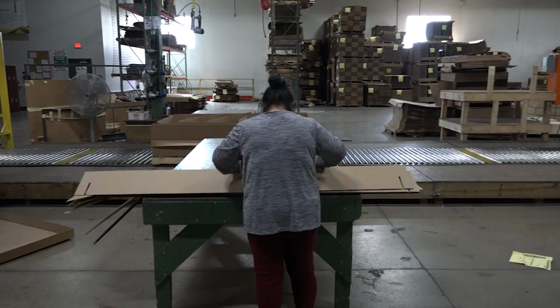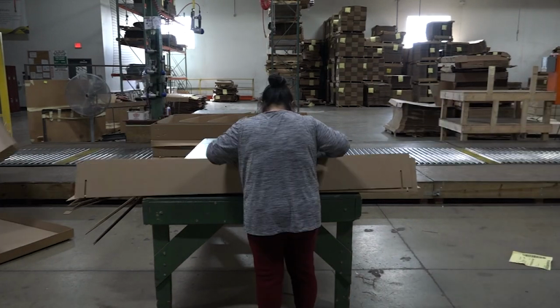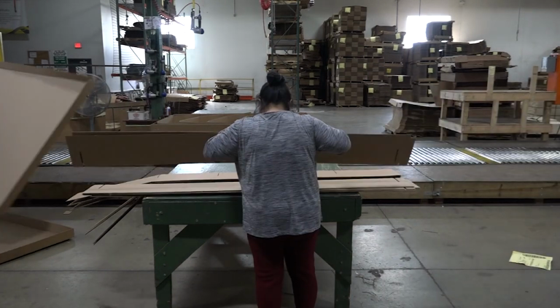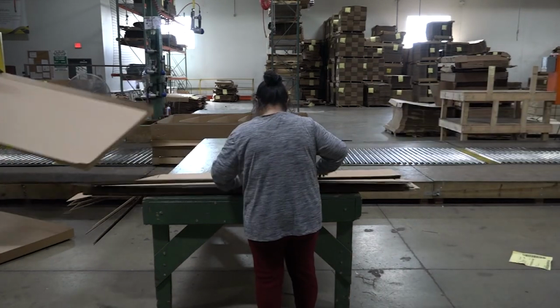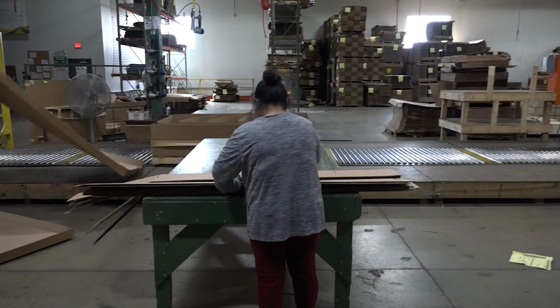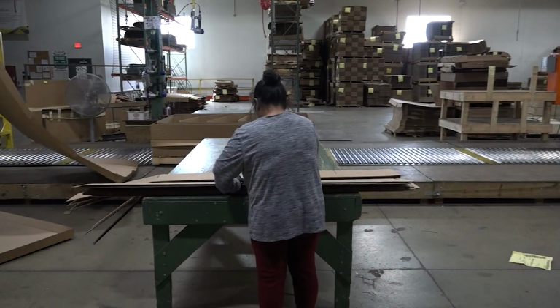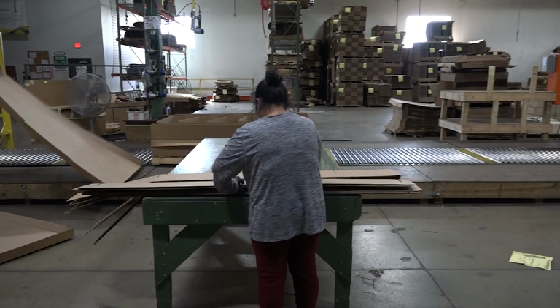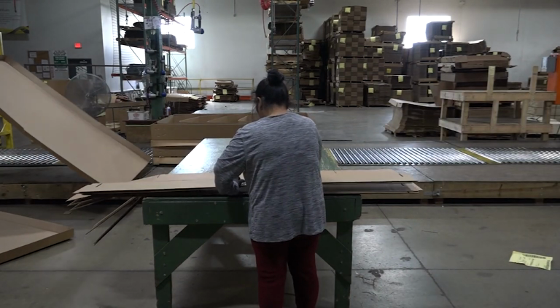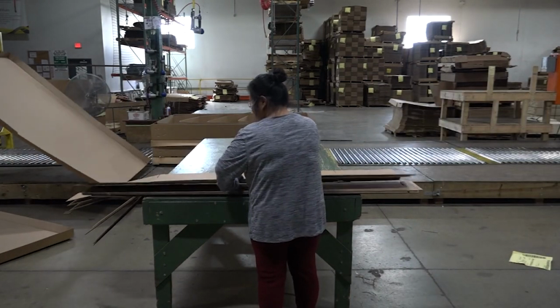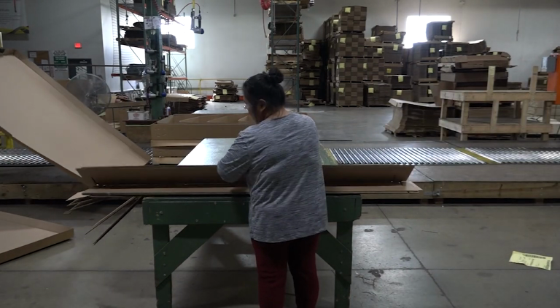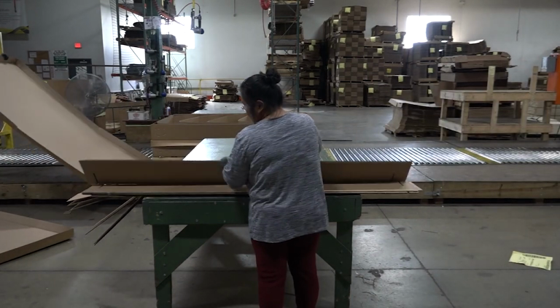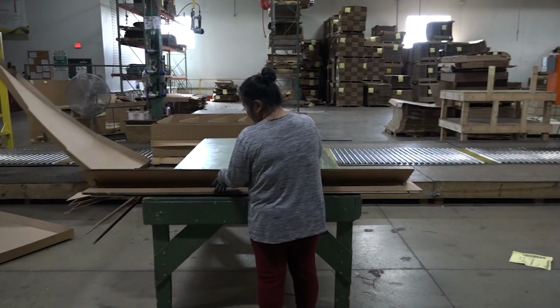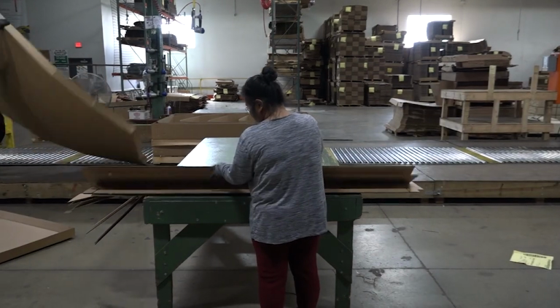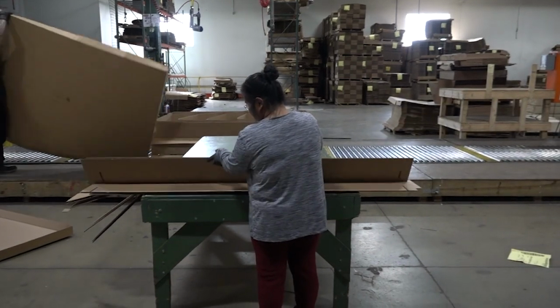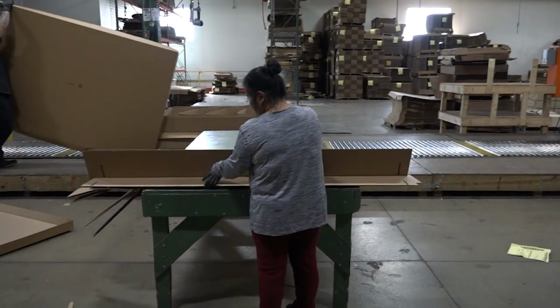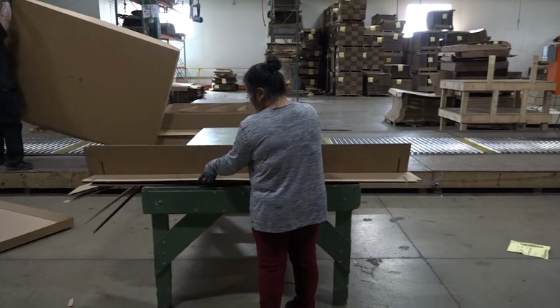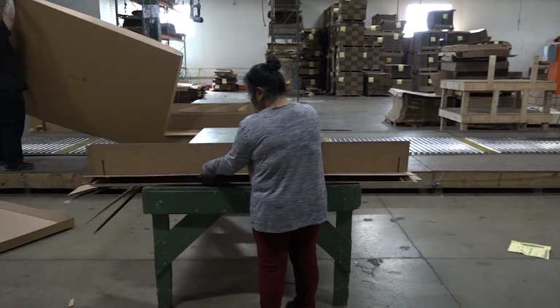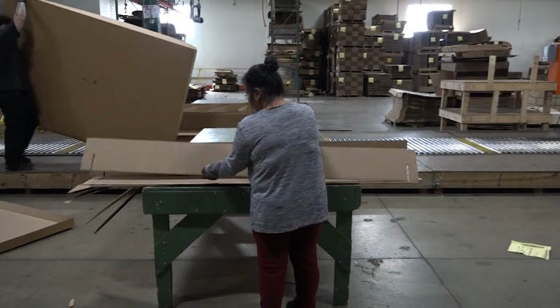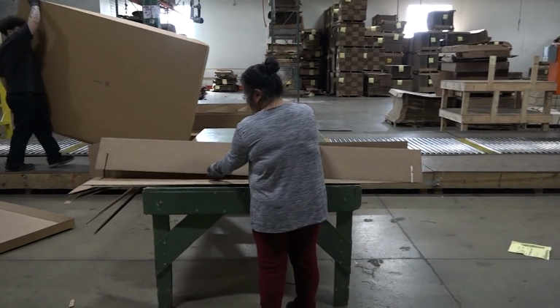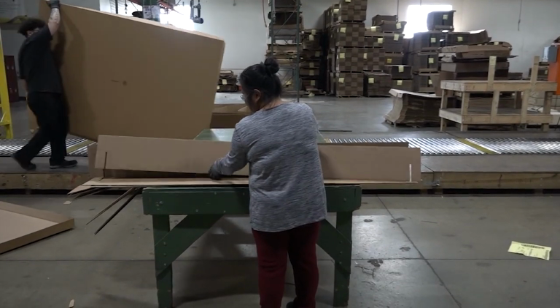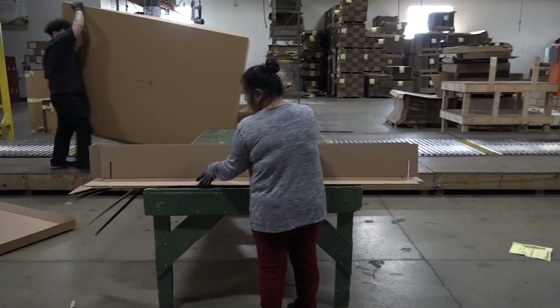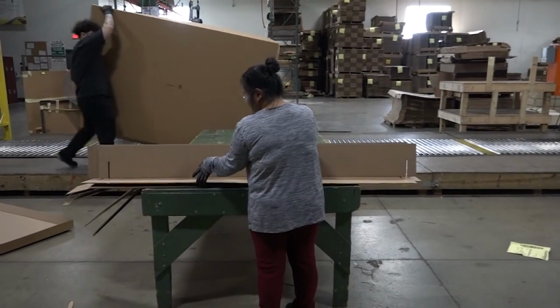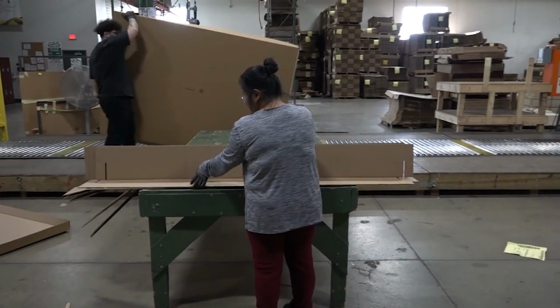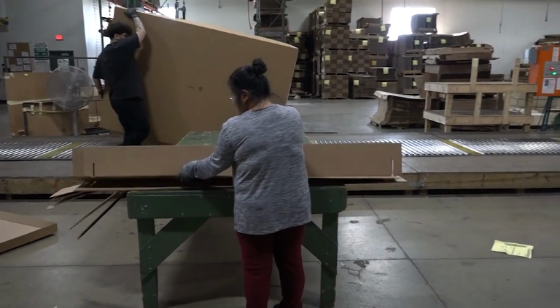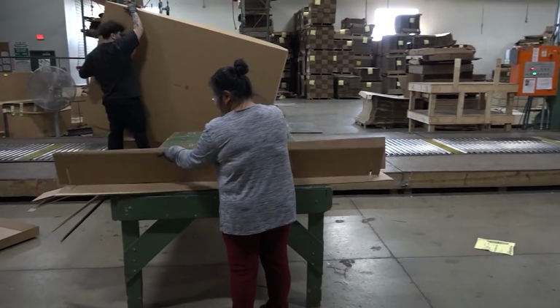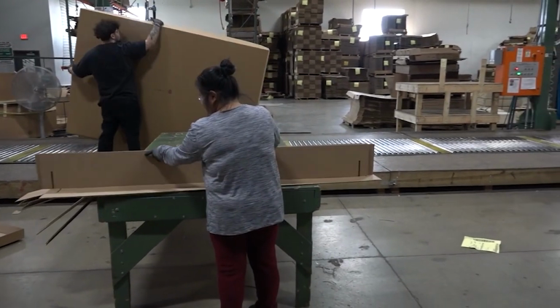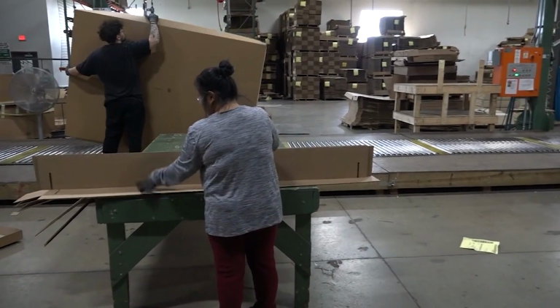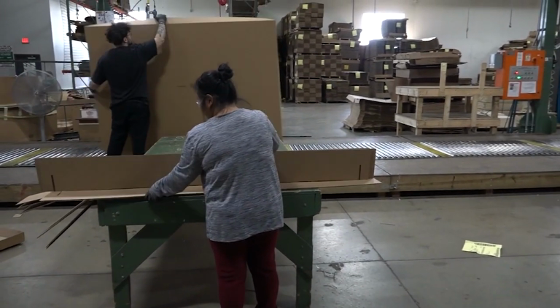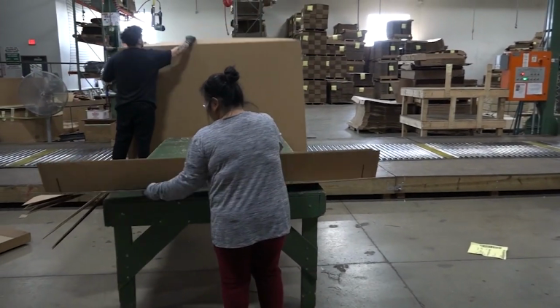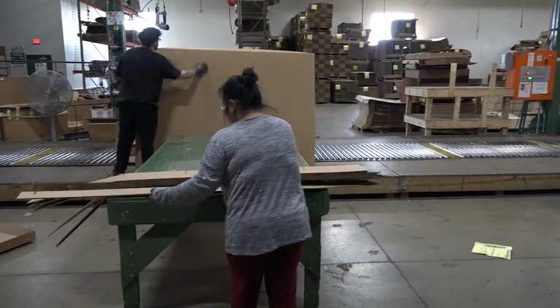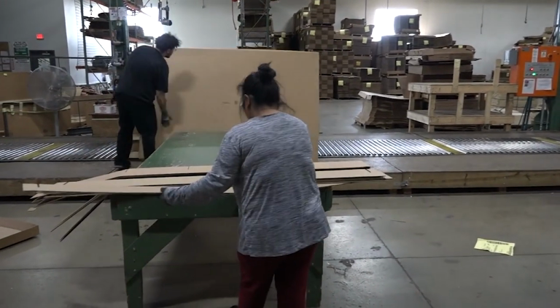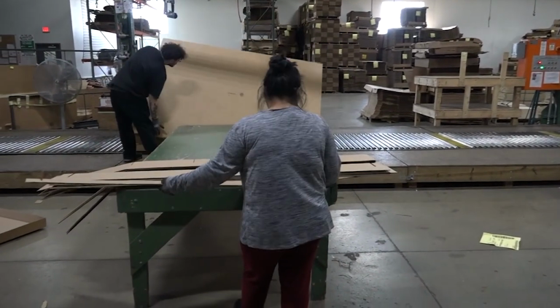Lift the box top and position it on the box bottom. Please note that the assembled boxes with partitions are stacked 3 high on the pallet that is positioned on the roller conveyor.